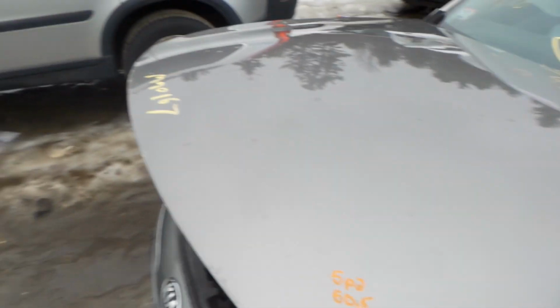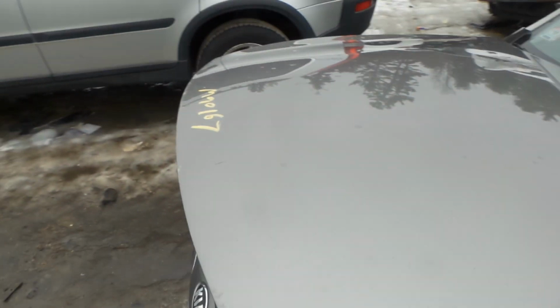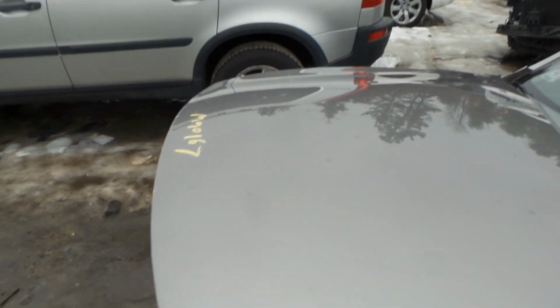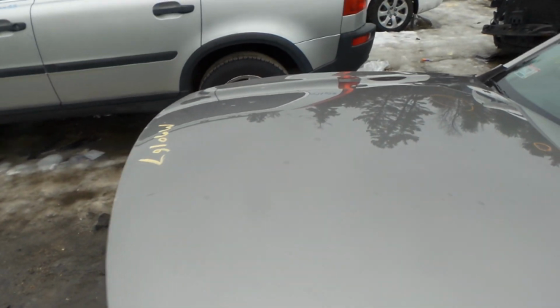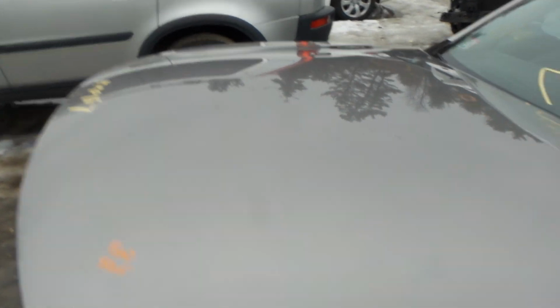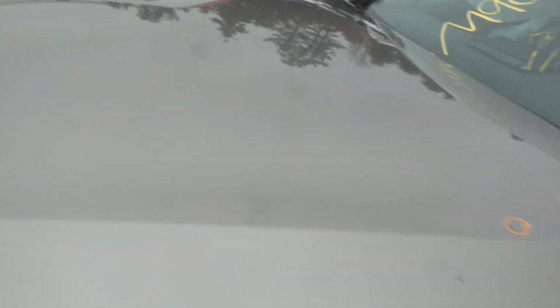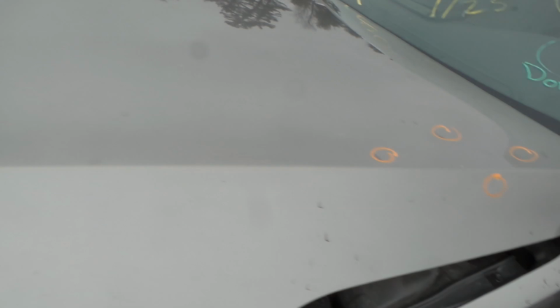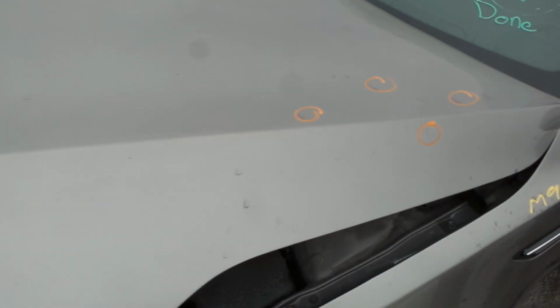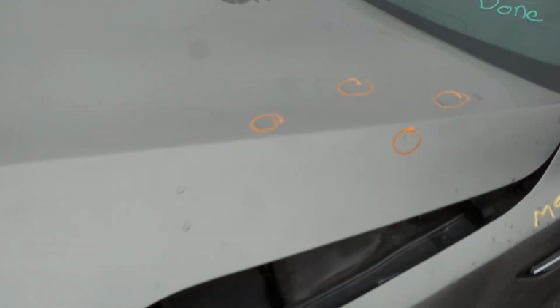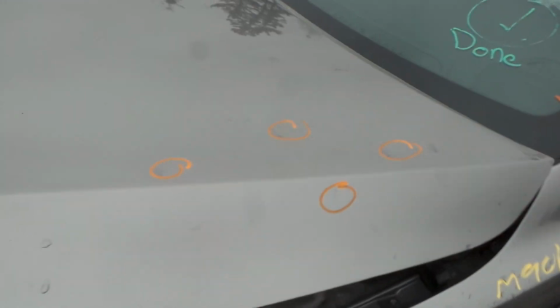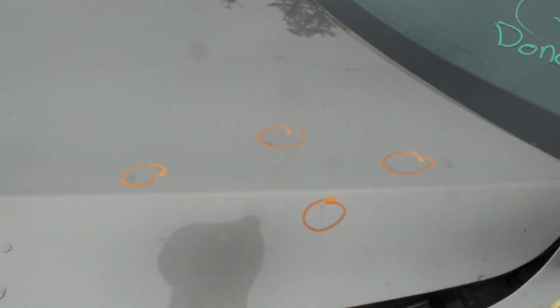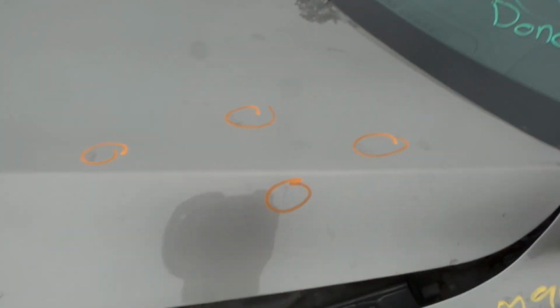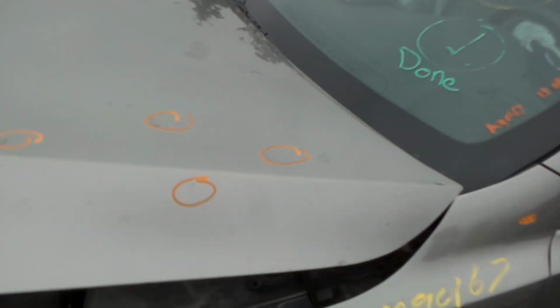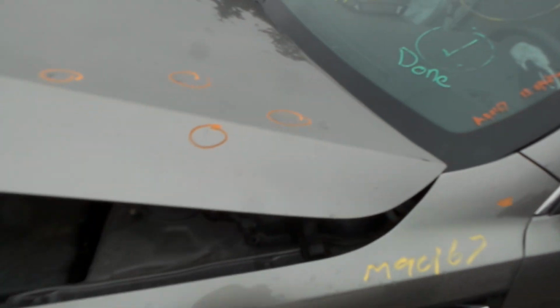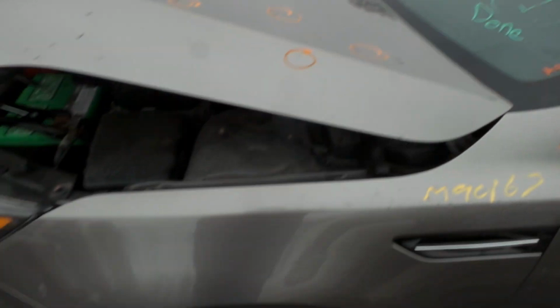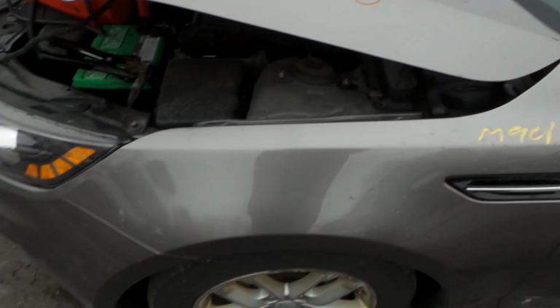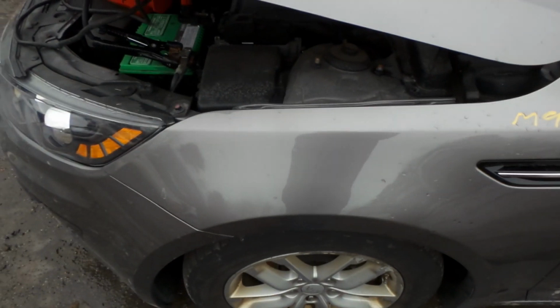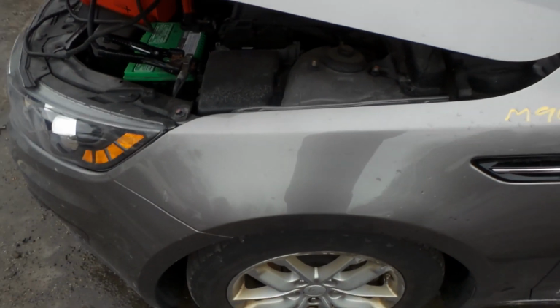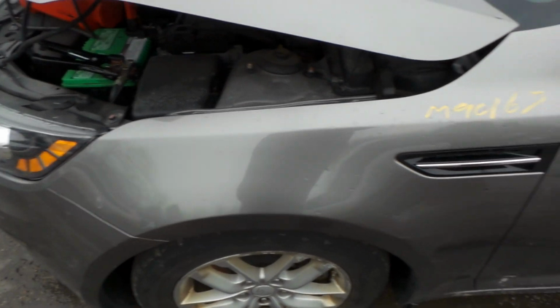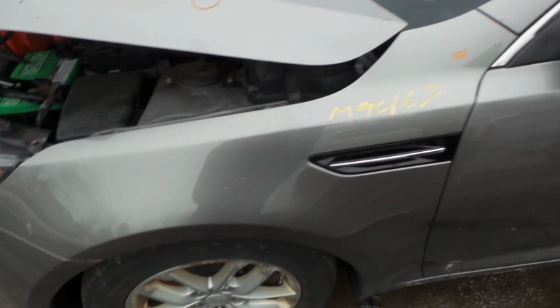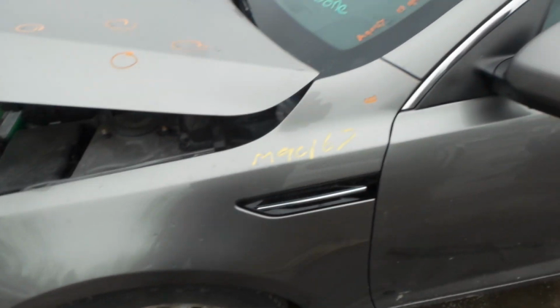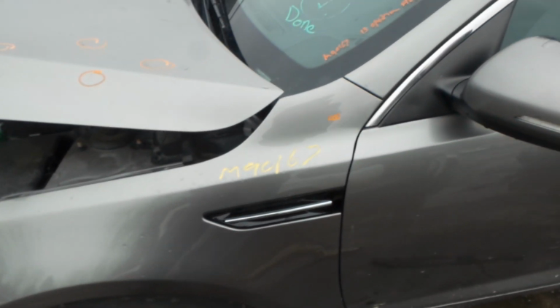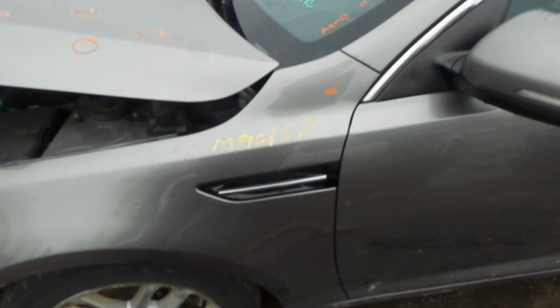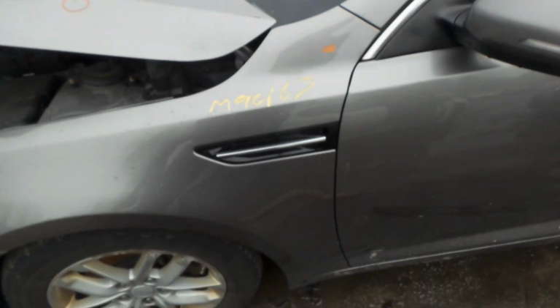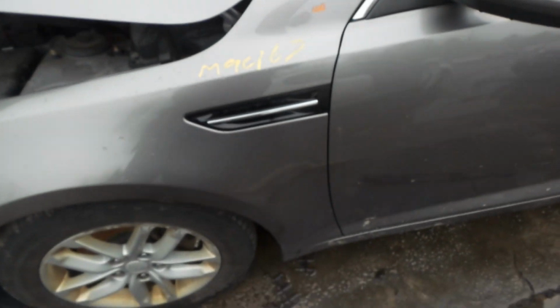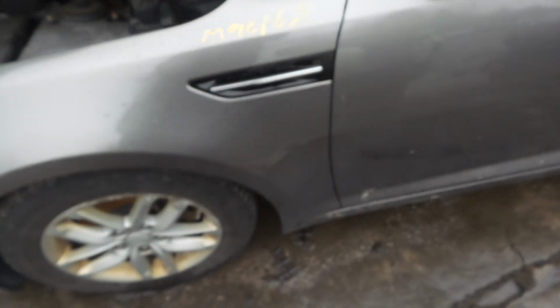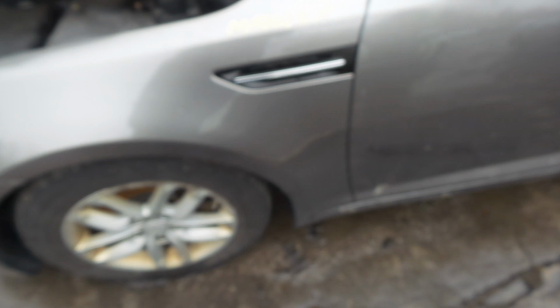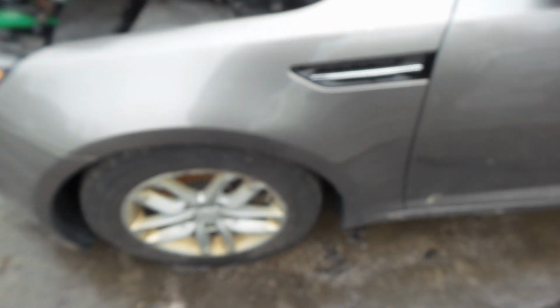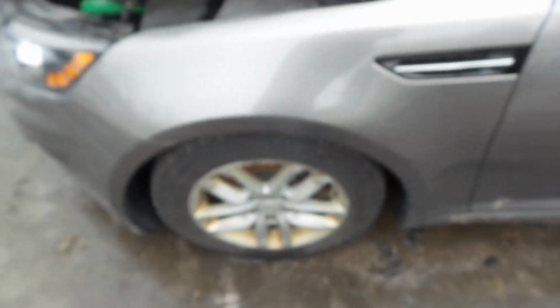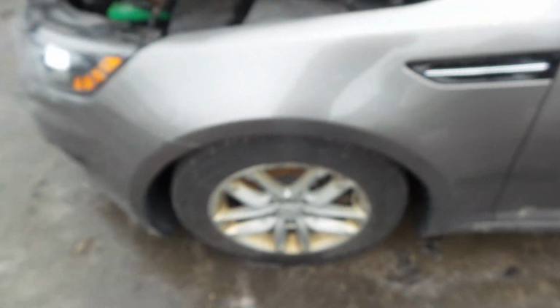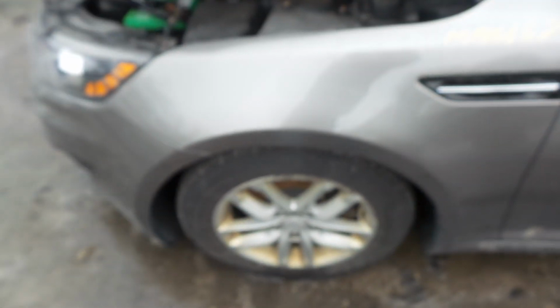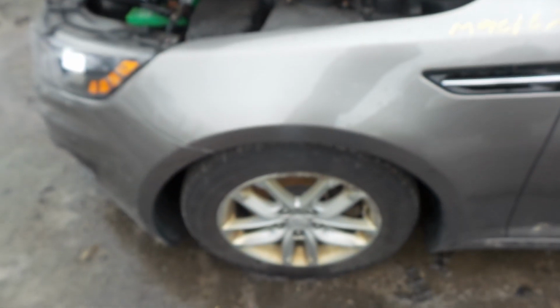Our hood is insurance quality — showing a couple of pings and dings but very usable. We have an insurance quality left front fender showing no damage.